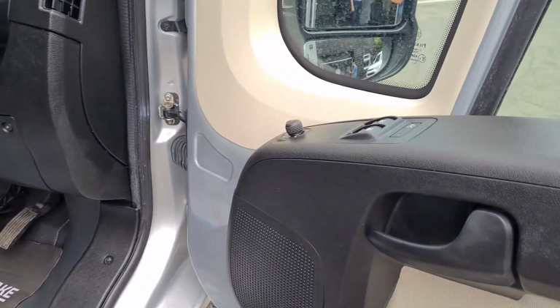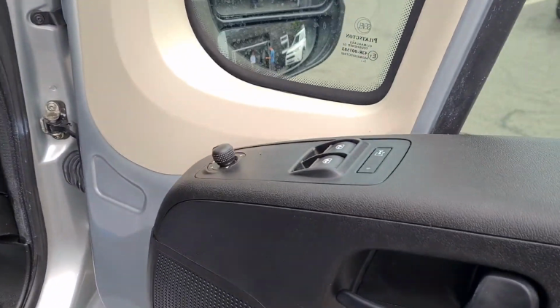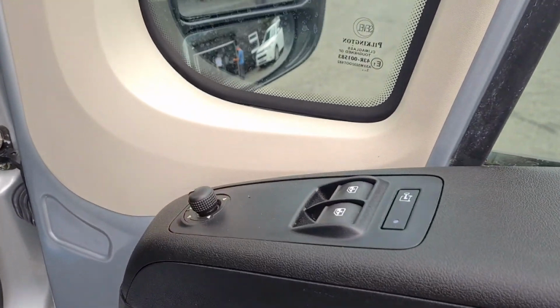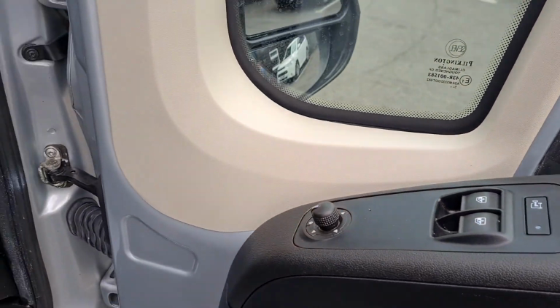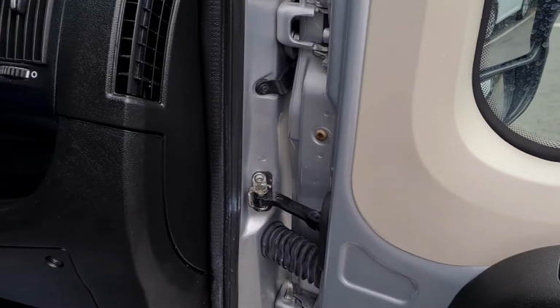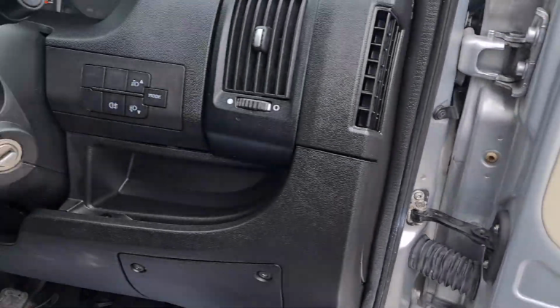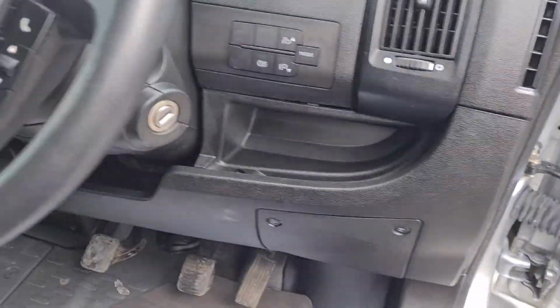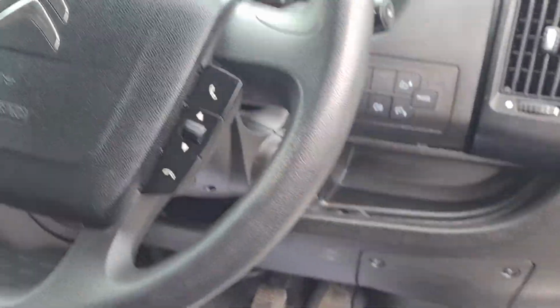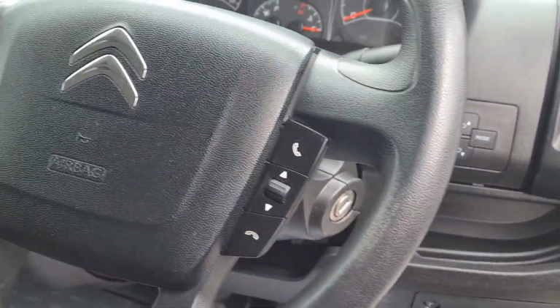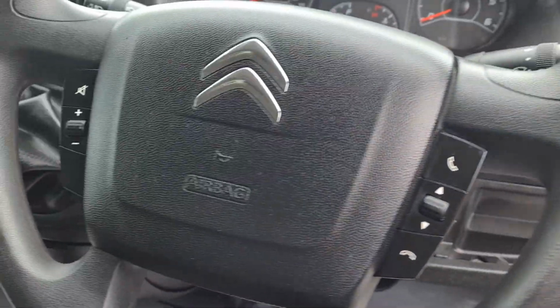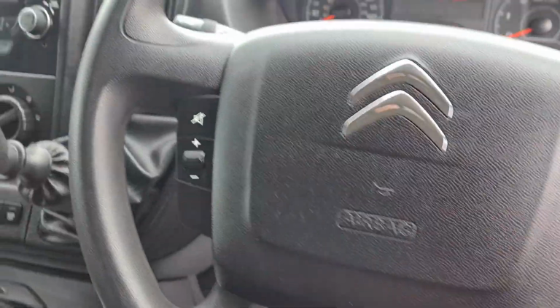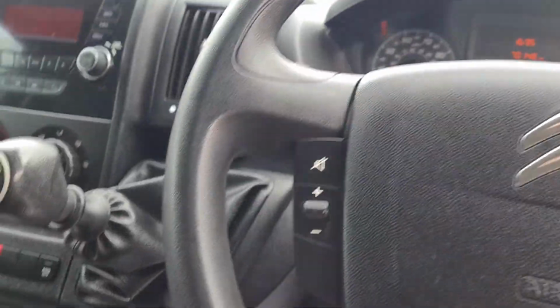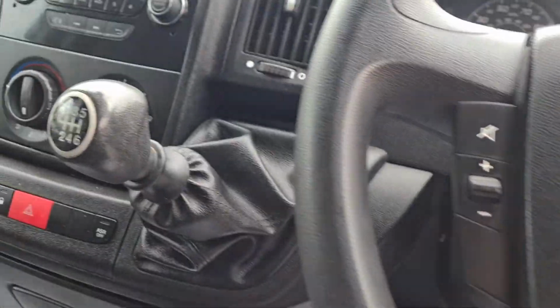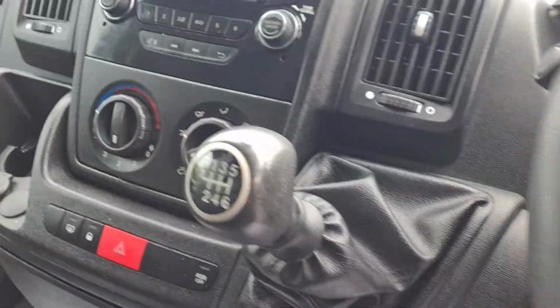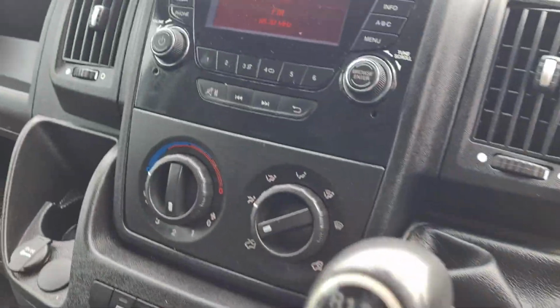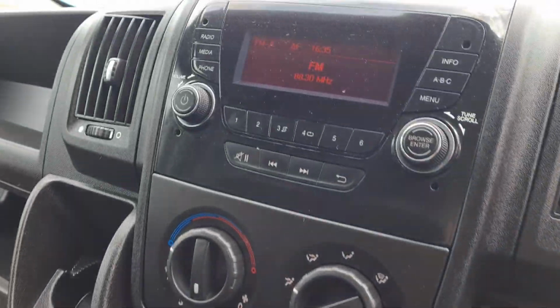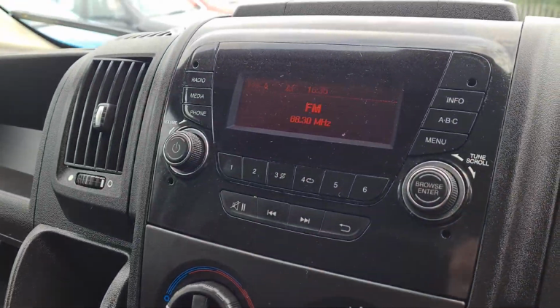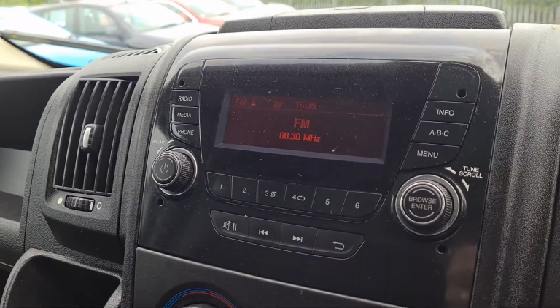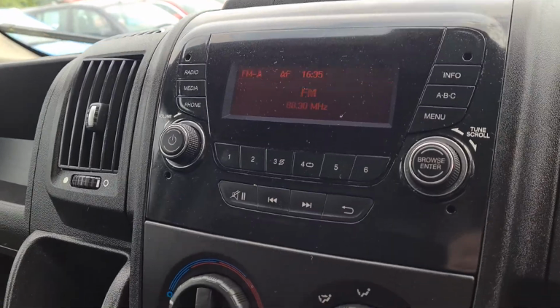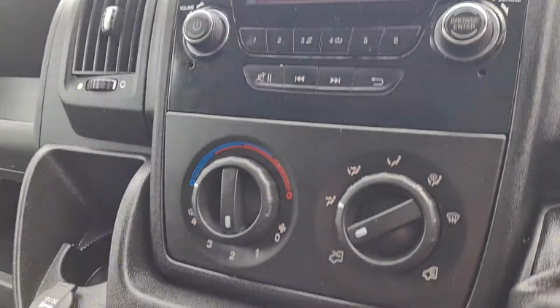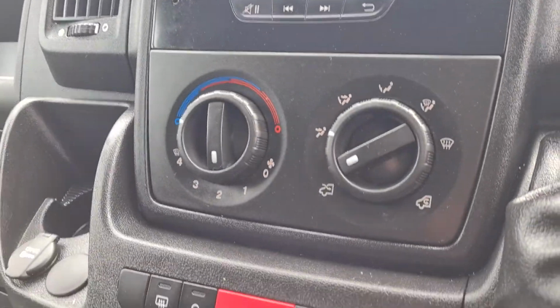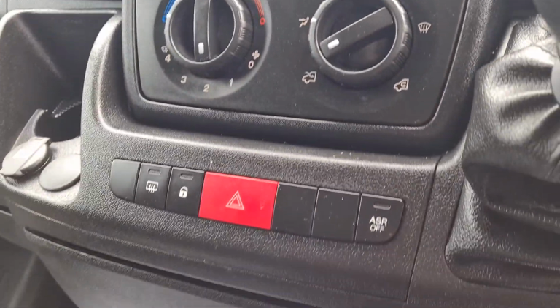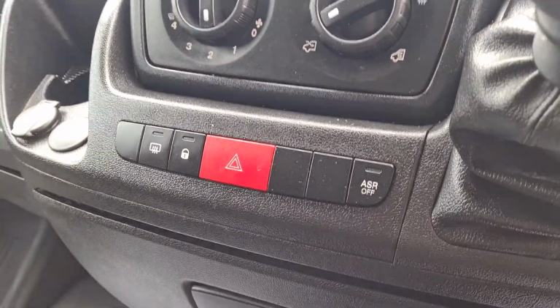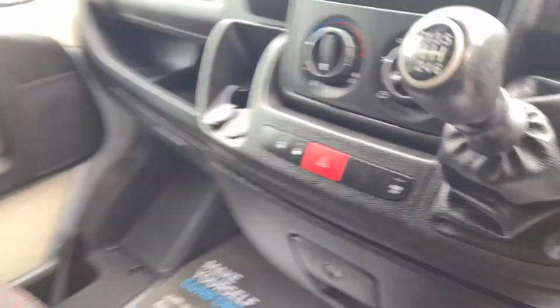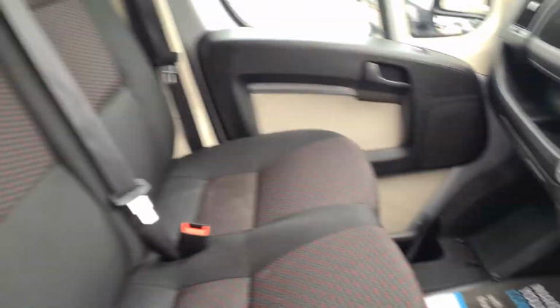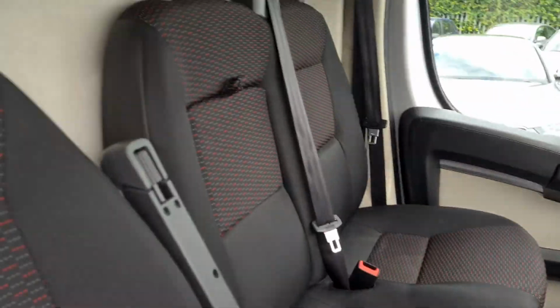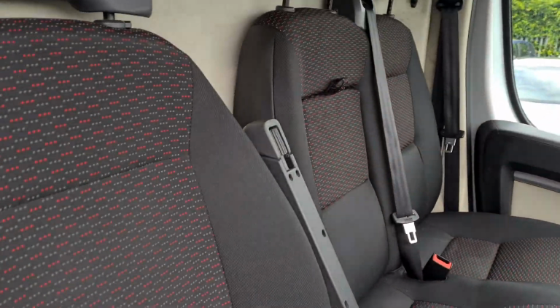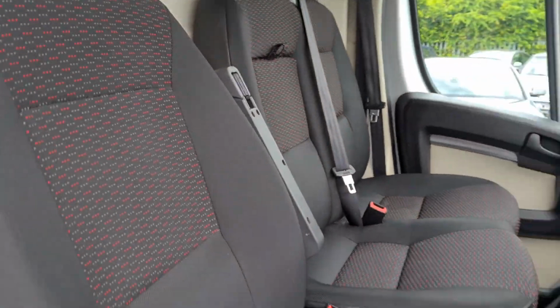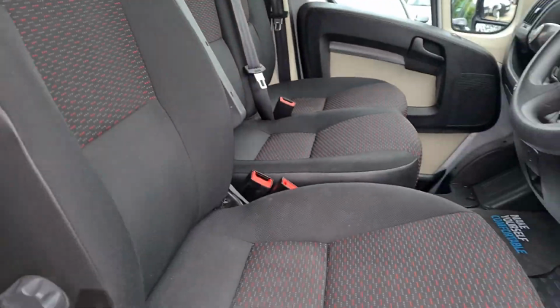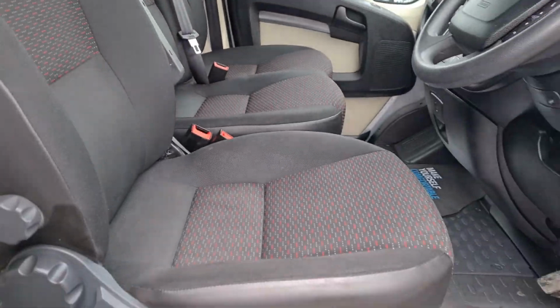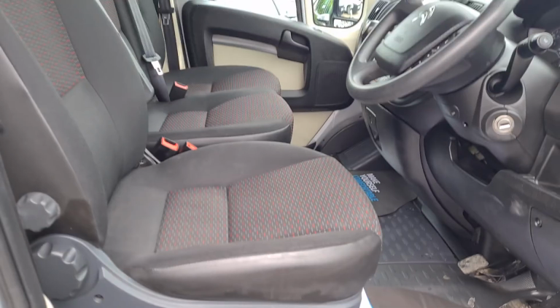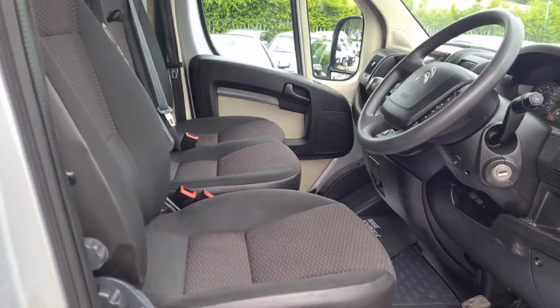The electric windows, electric mirrors, and multifunctional steering wheel. There's Bluetooth for the telephone and a stereo. Three seats, all in really nice clean condition — no rips, no tears, no stains.